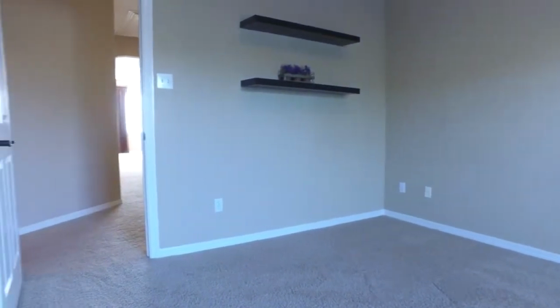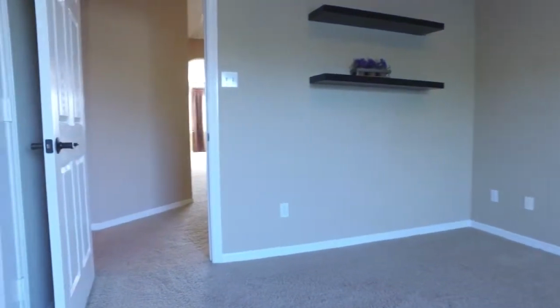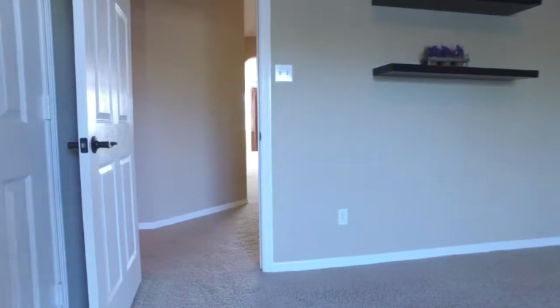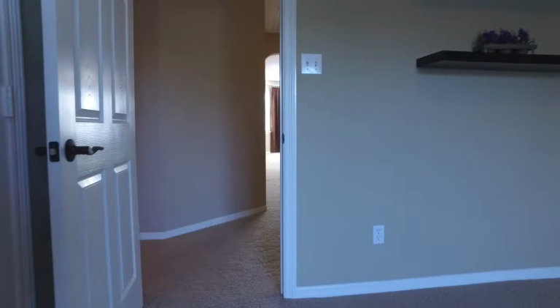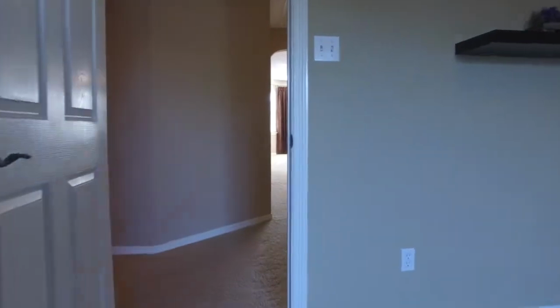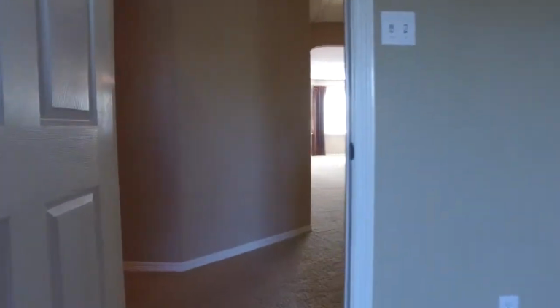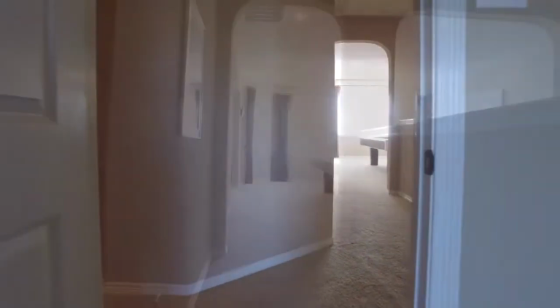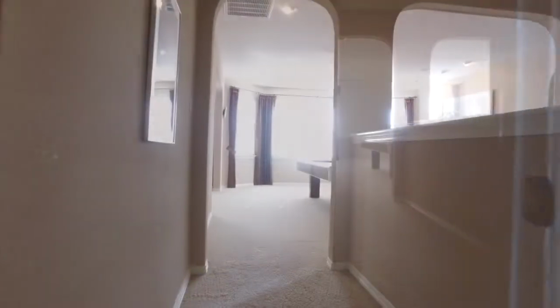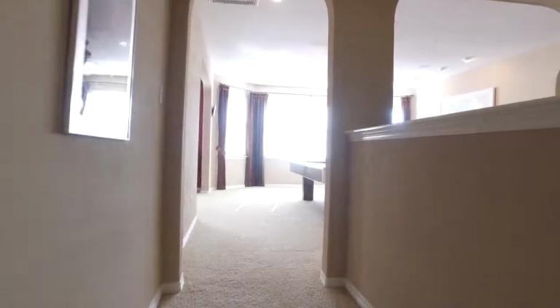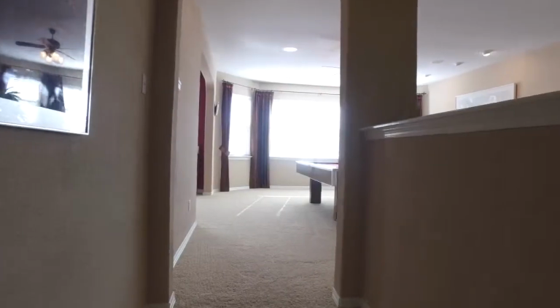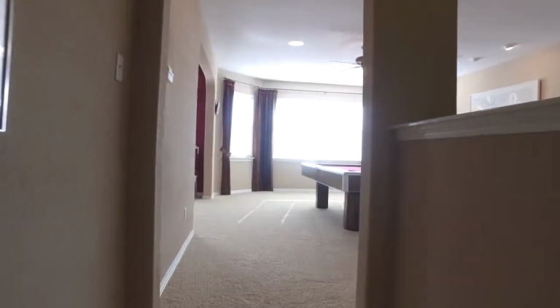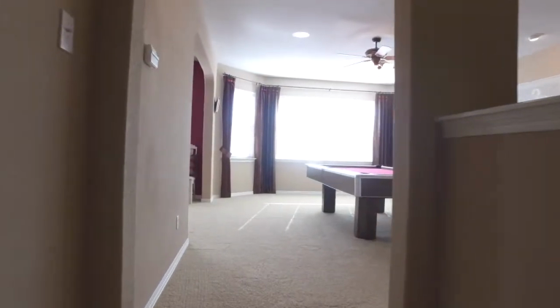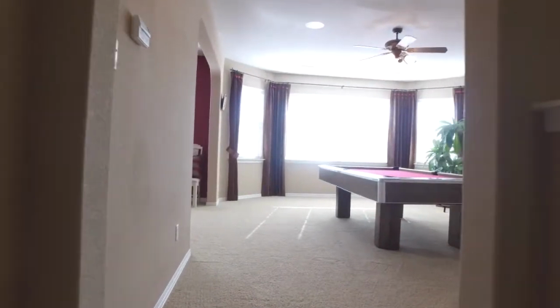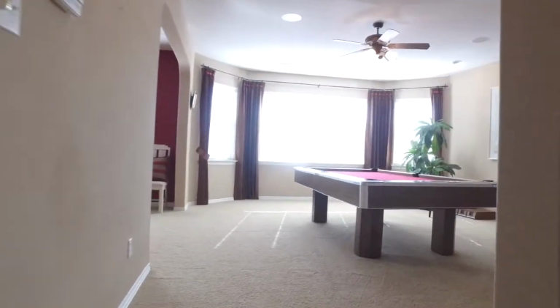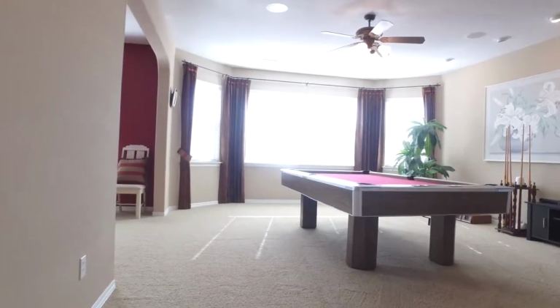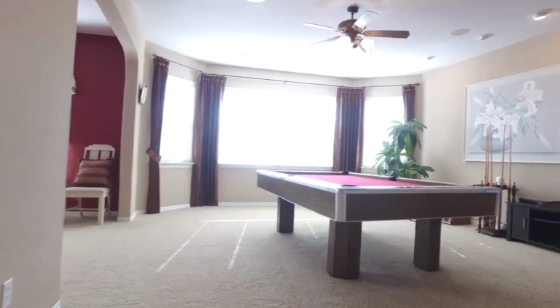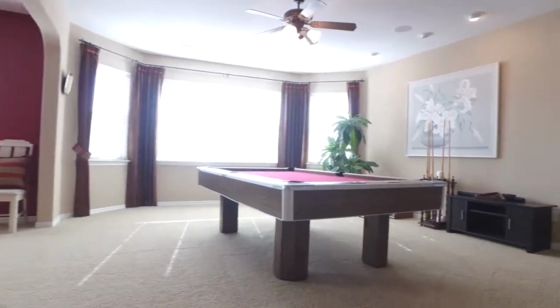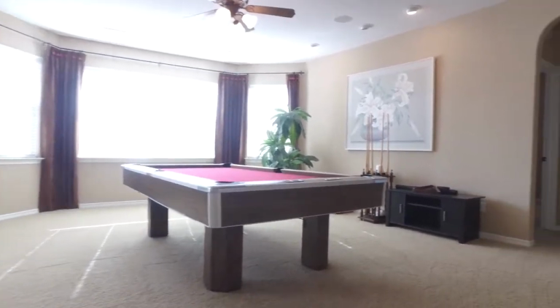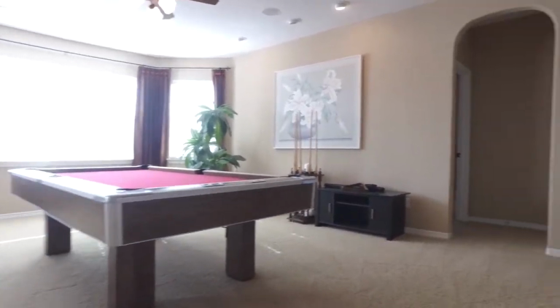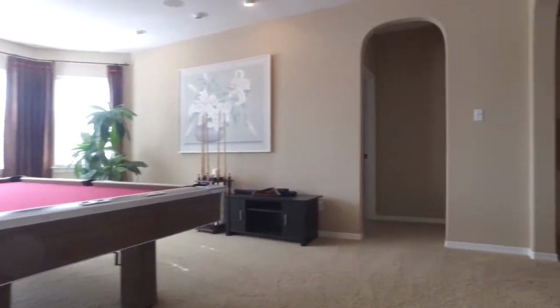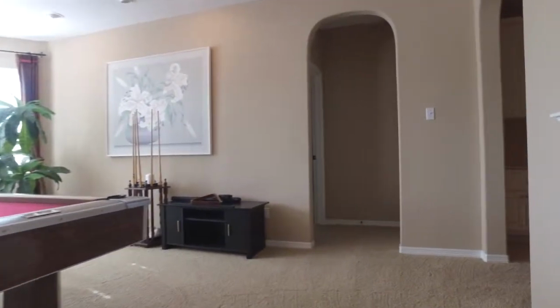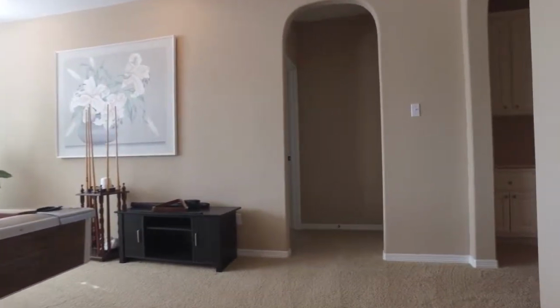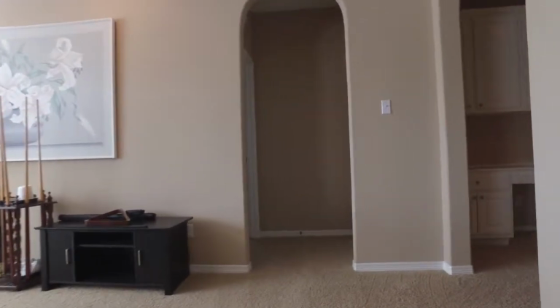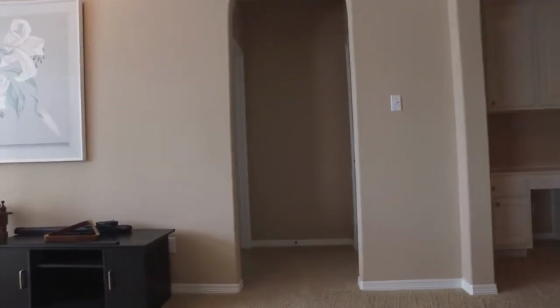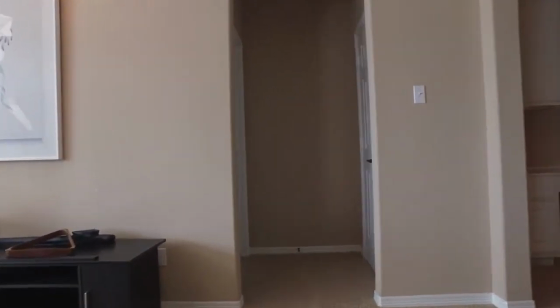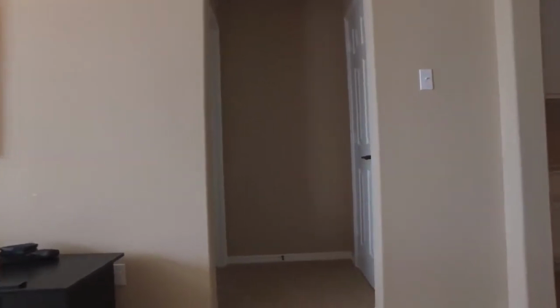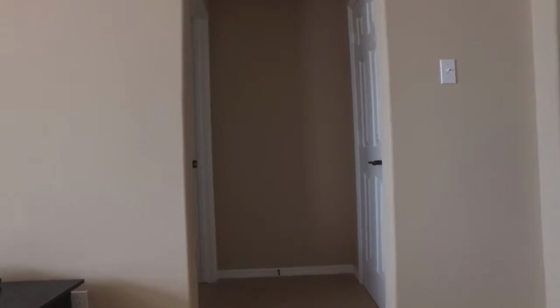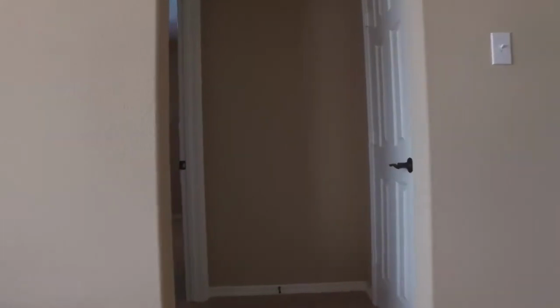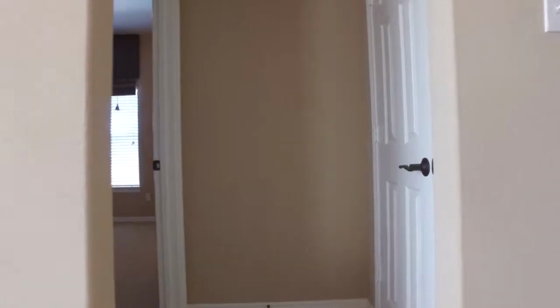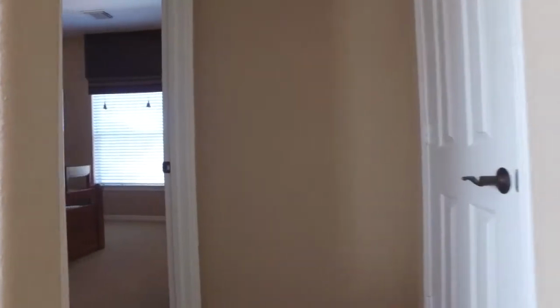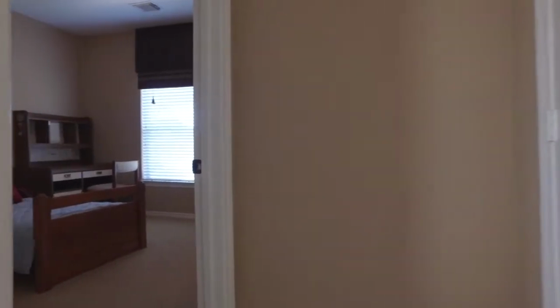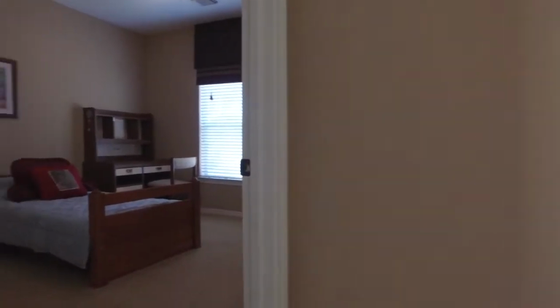Look at the secondary bedrooms — so spacious. And as an added bonus, there's a second game room. That's right, there are two in this home, with custom built-in desks, shelving and cabinetry.